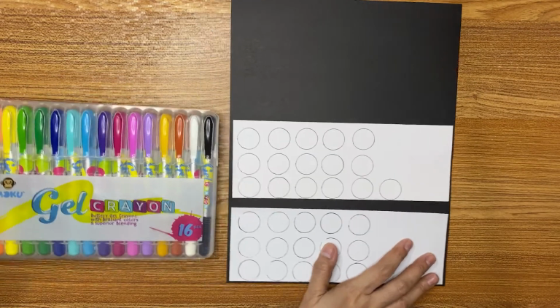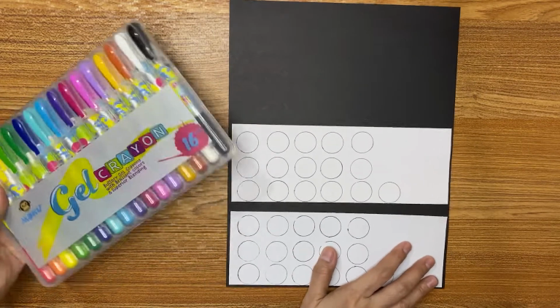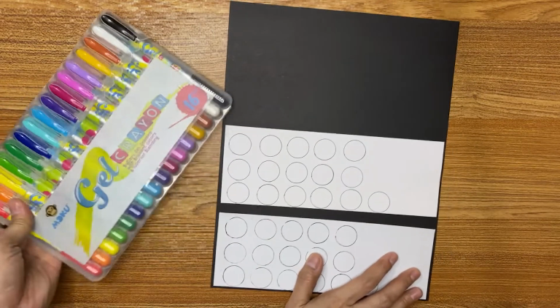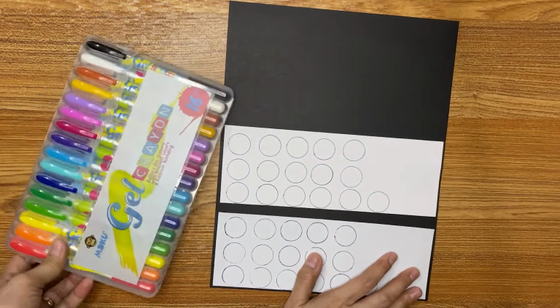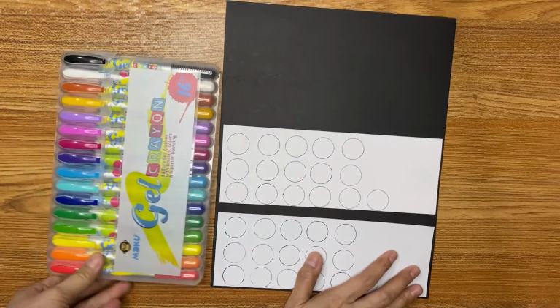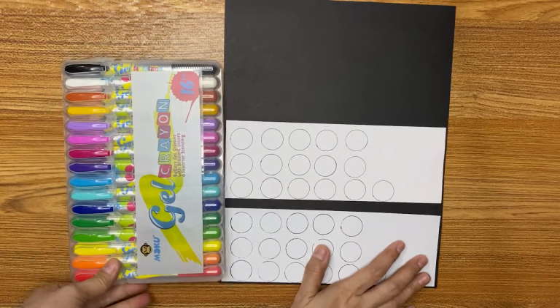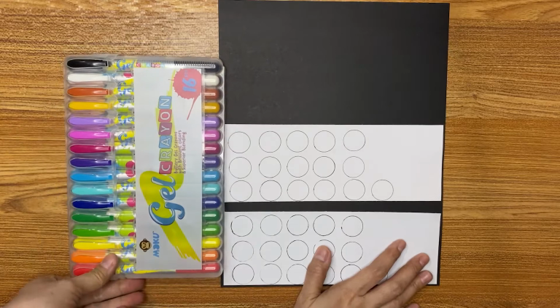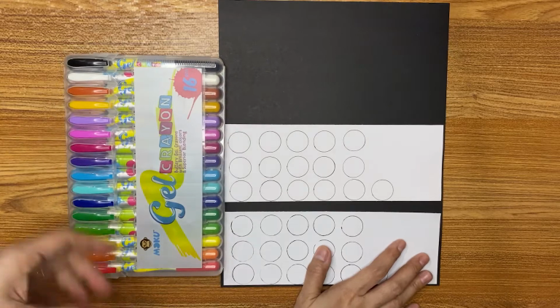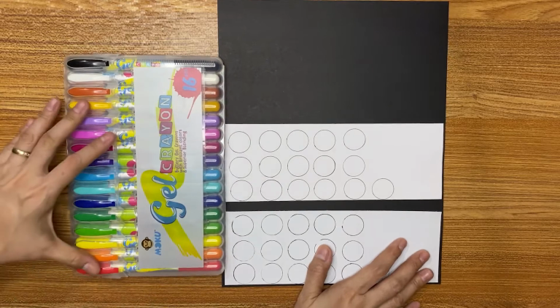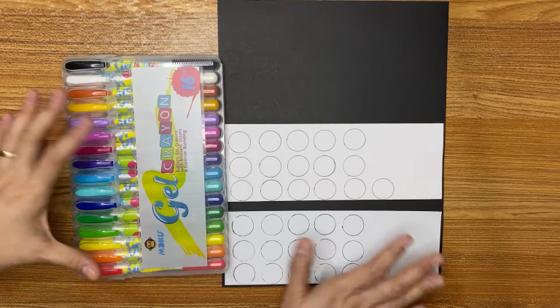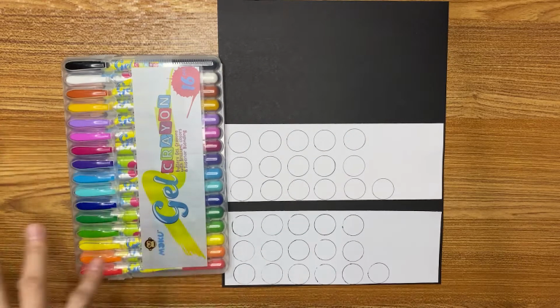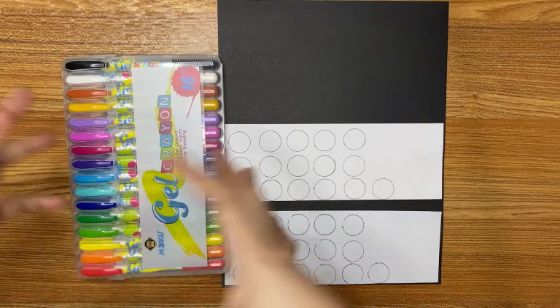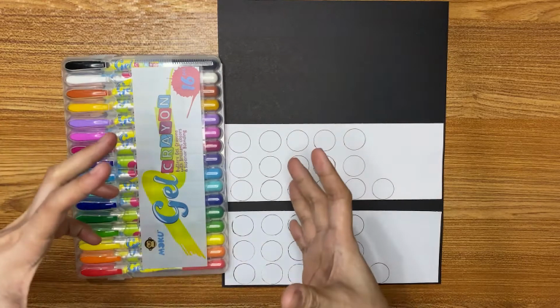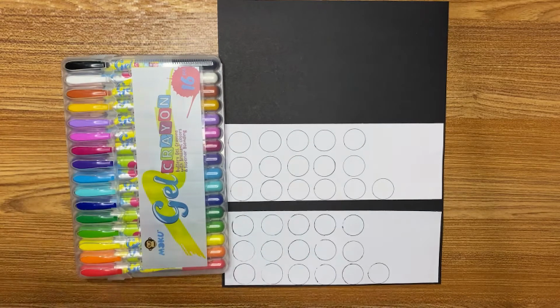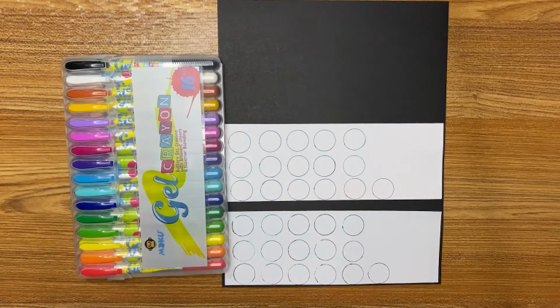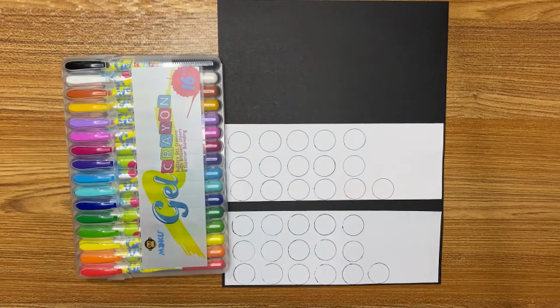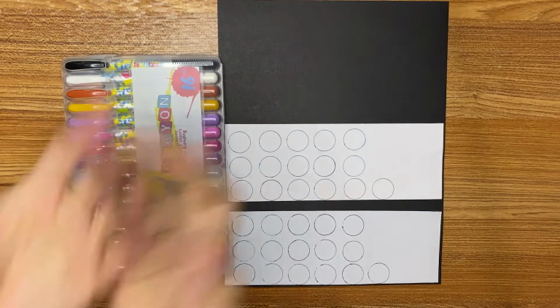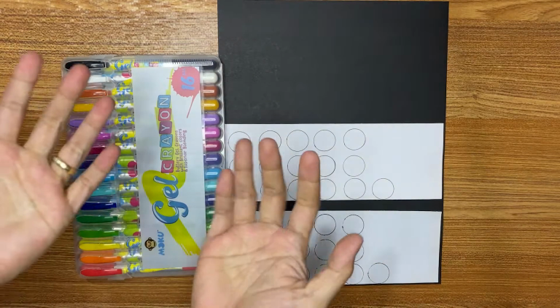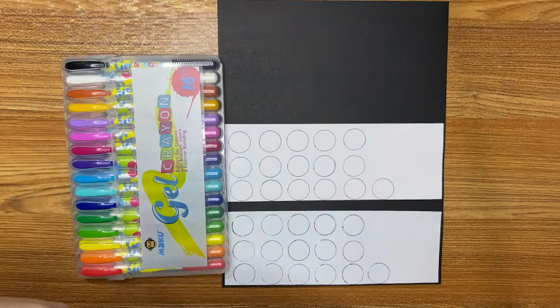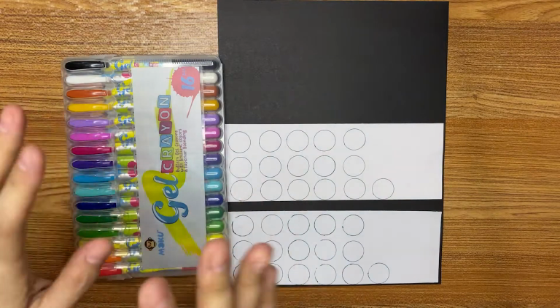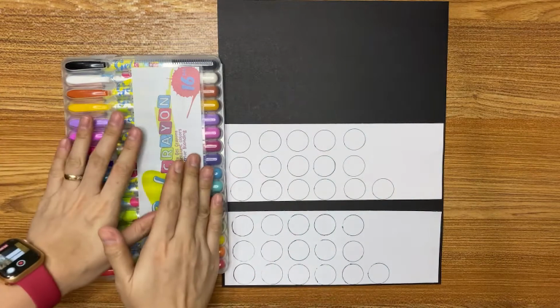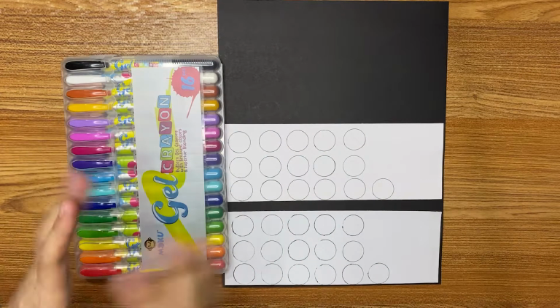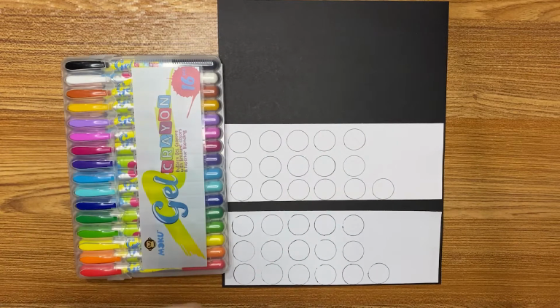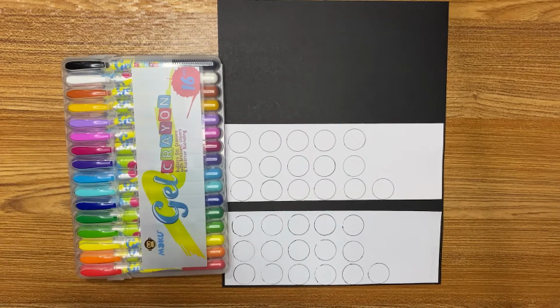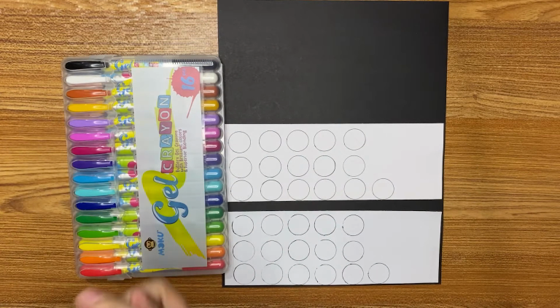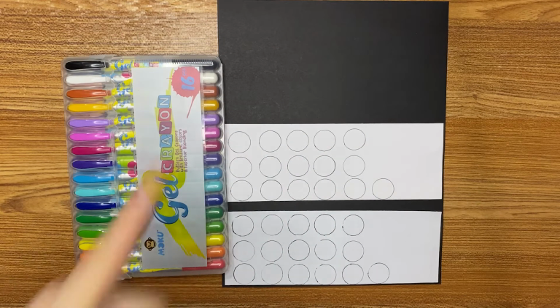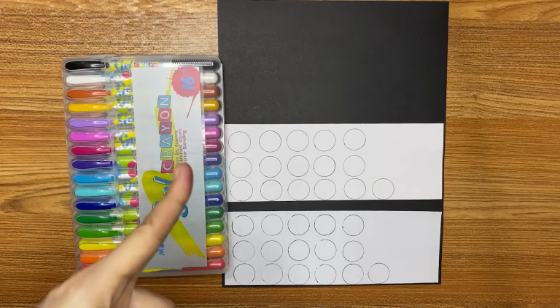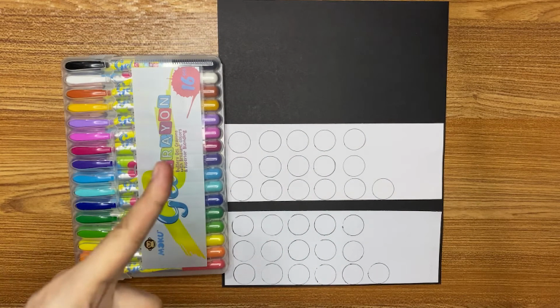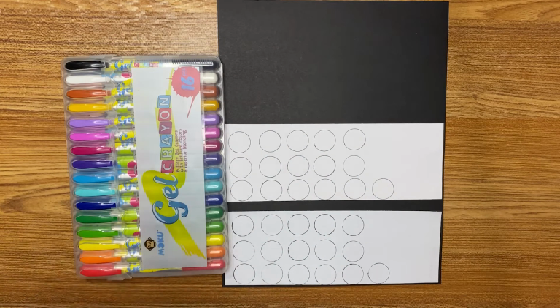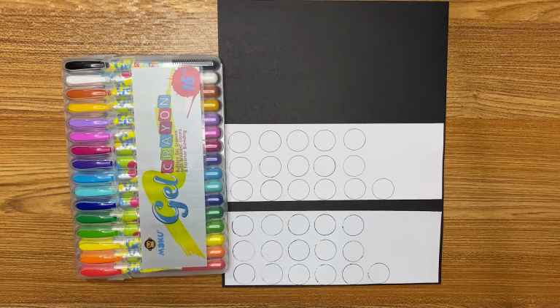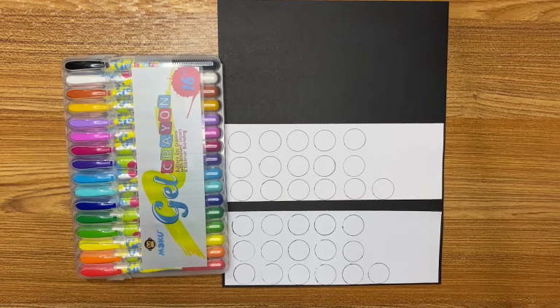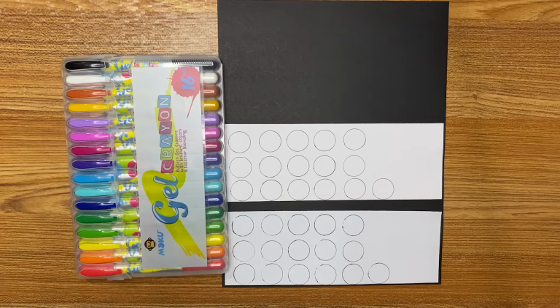Same as usual, I'm going to fast forward this video, and then after the end I'm going to give you my opinion about this gel crayon. So sit back, relax, and enjoy the swatching video.